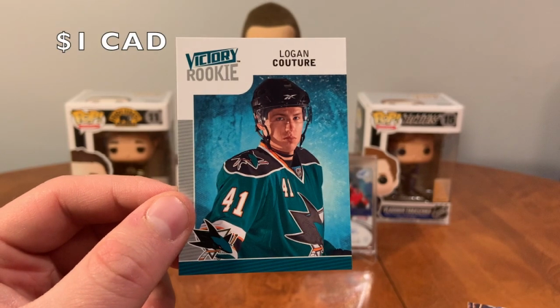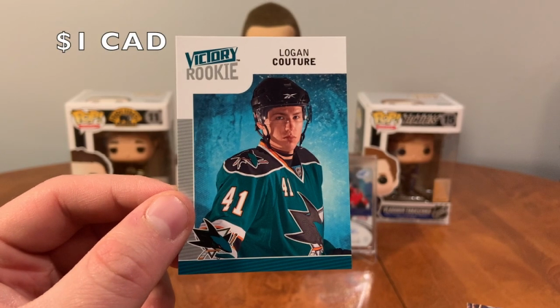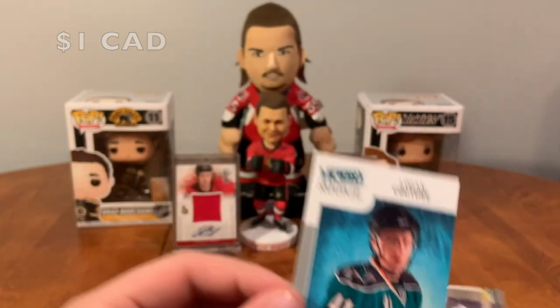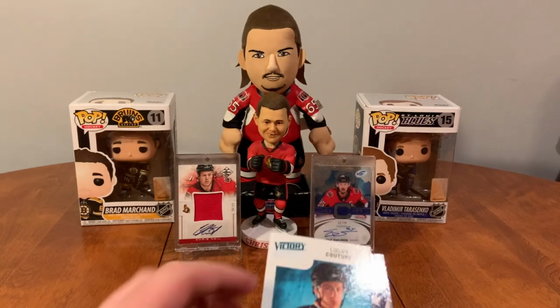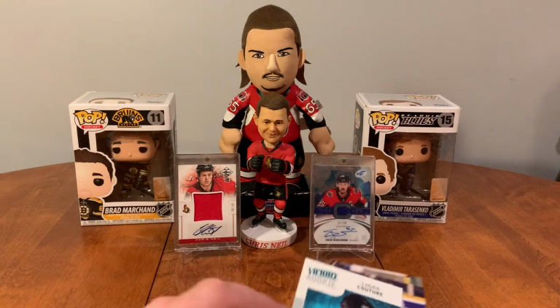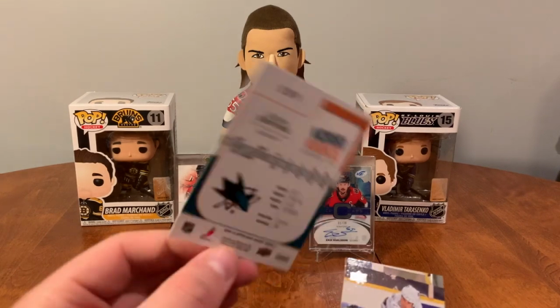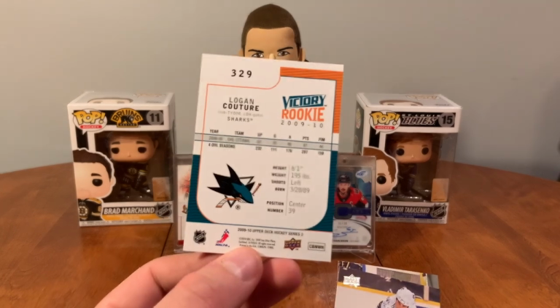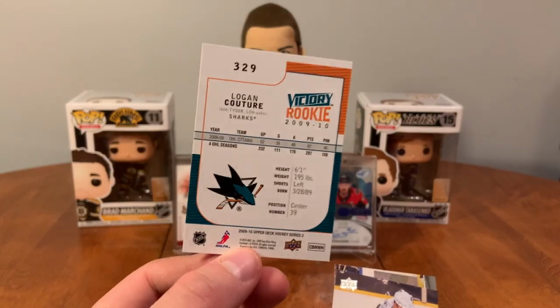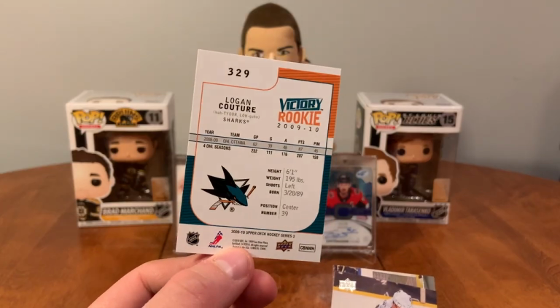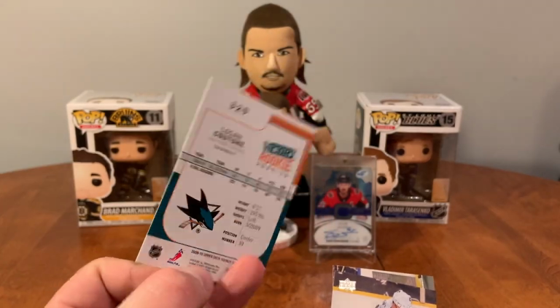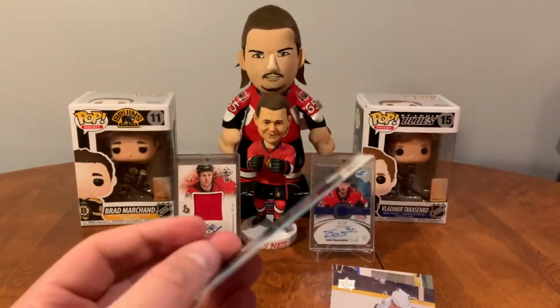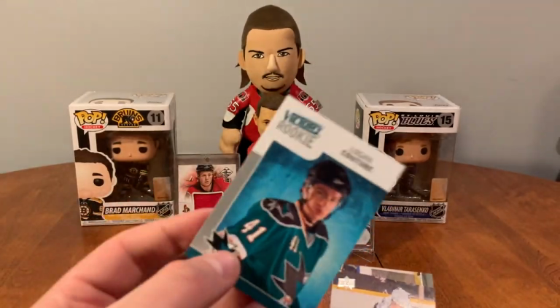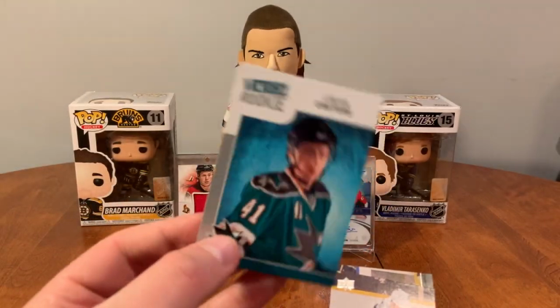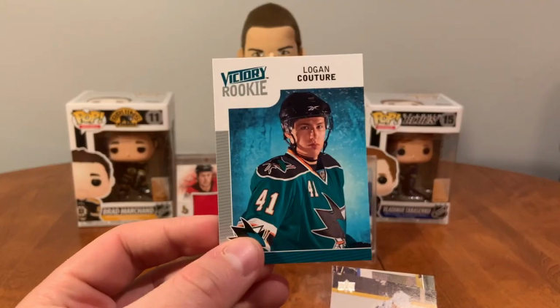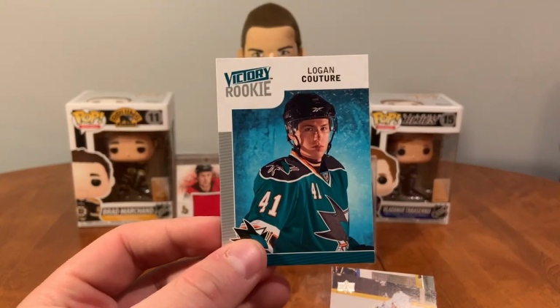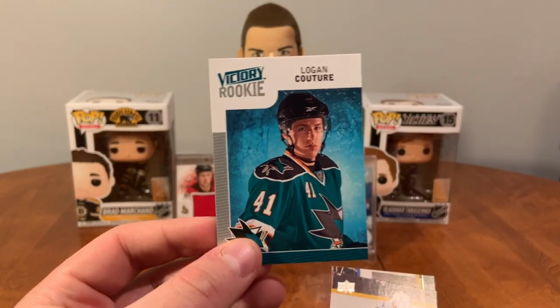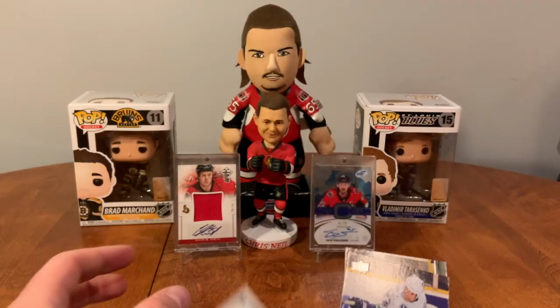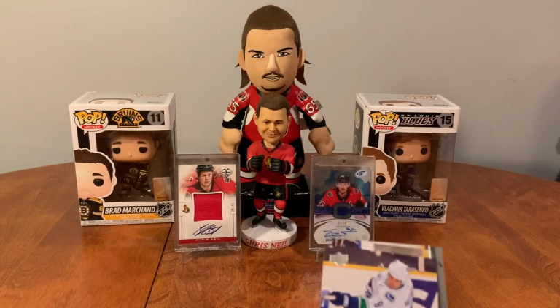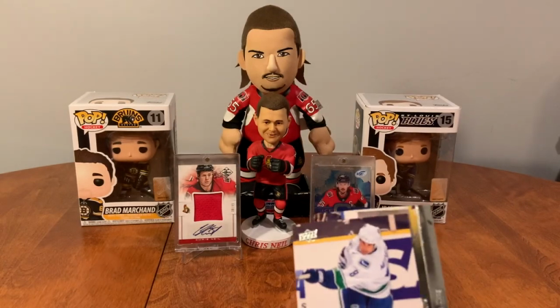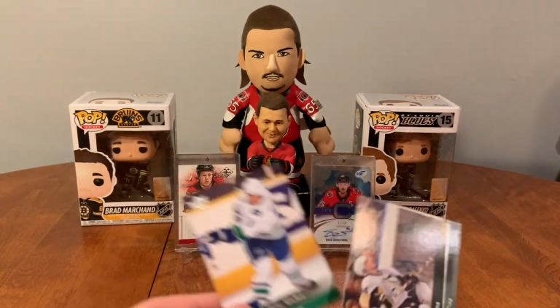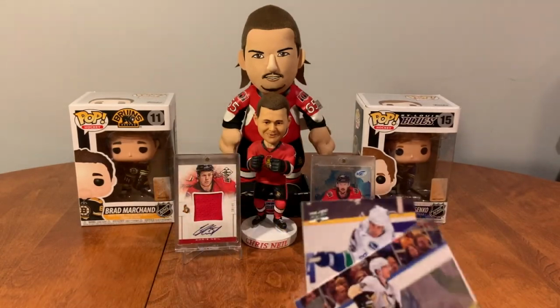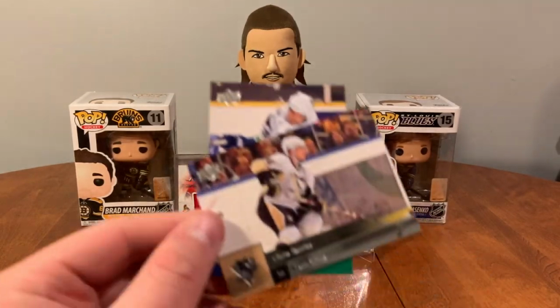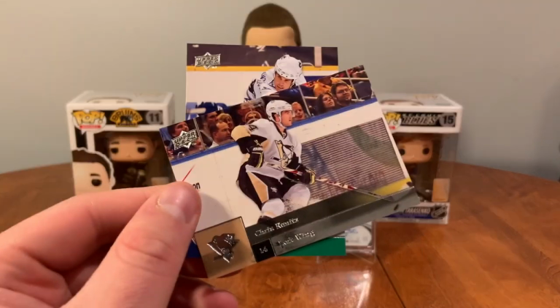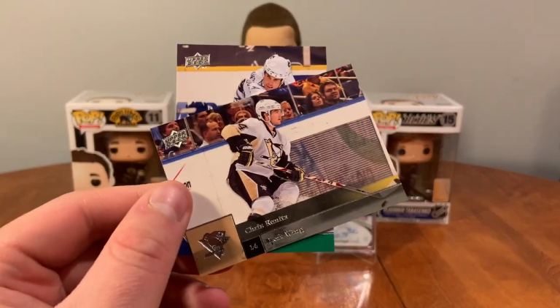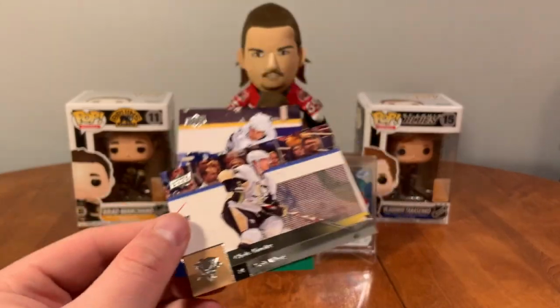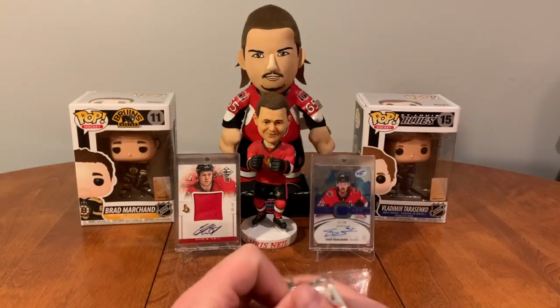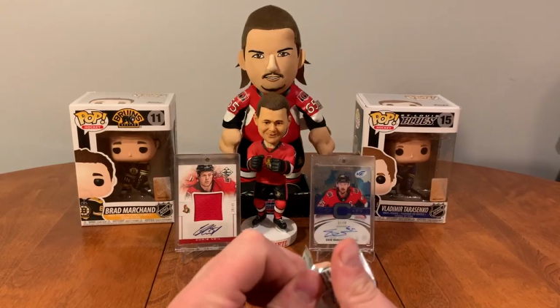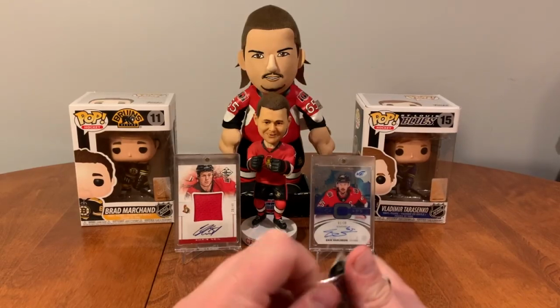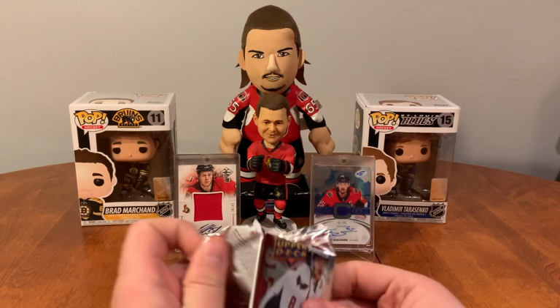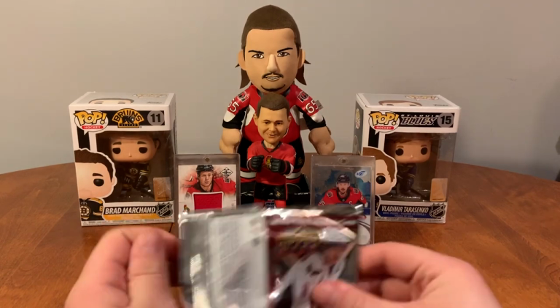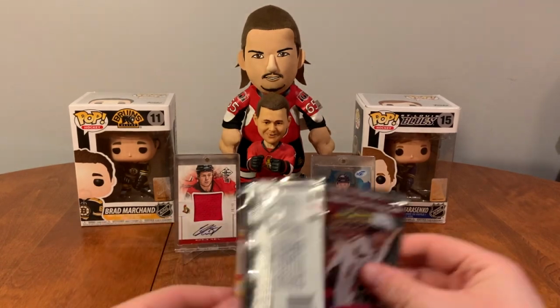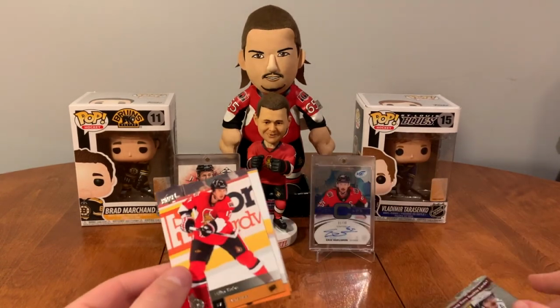Logan Couture — that's not bad! Victory rookie Logan Couture. And we got Willie Mitchell and Chris Kunitz. Last pack here seems to be a big hit.